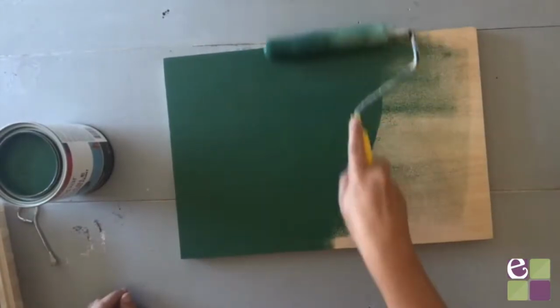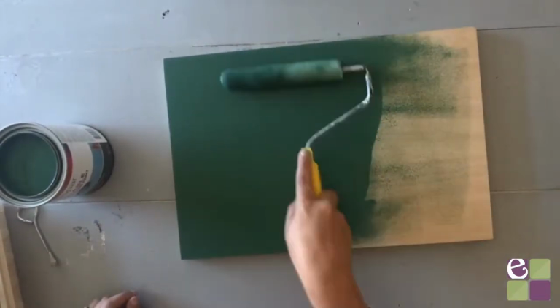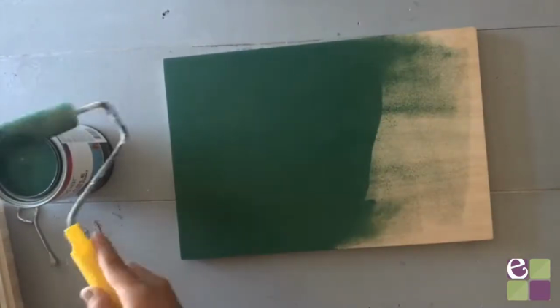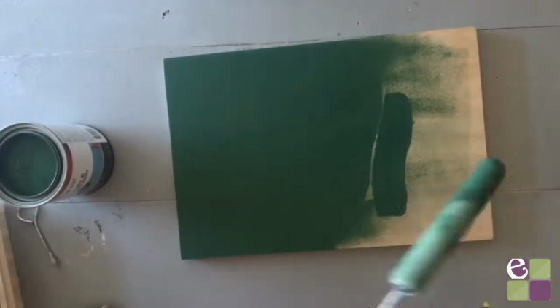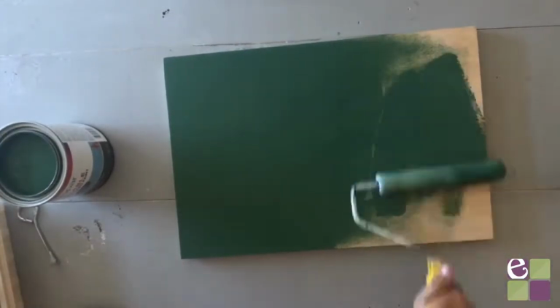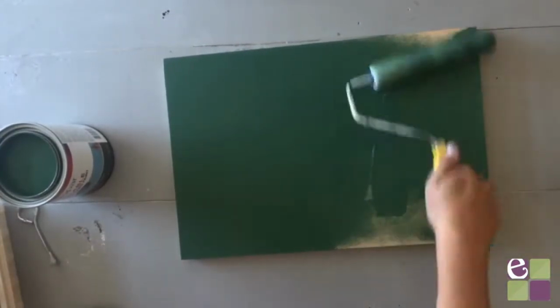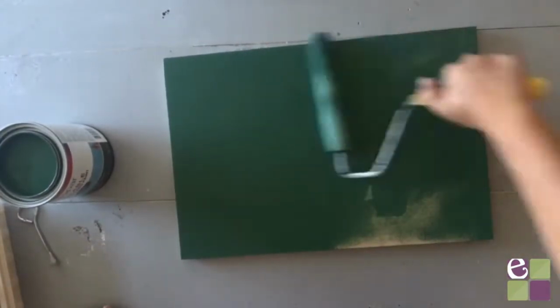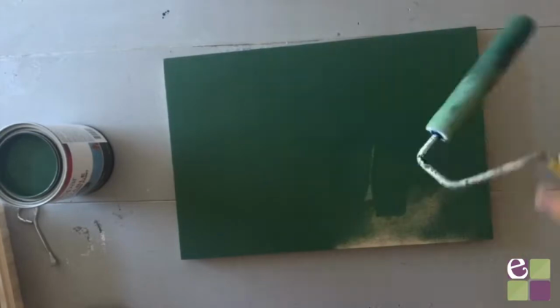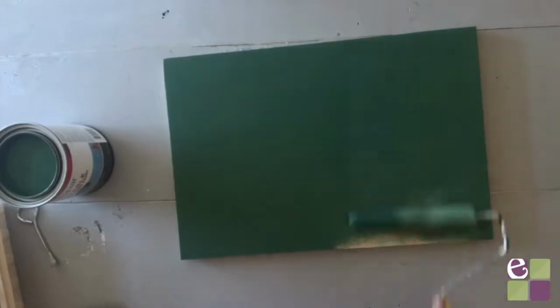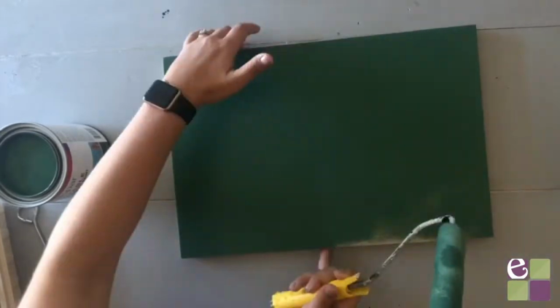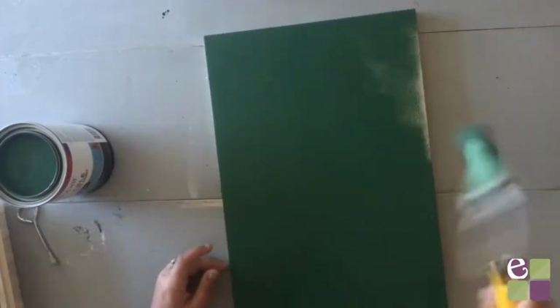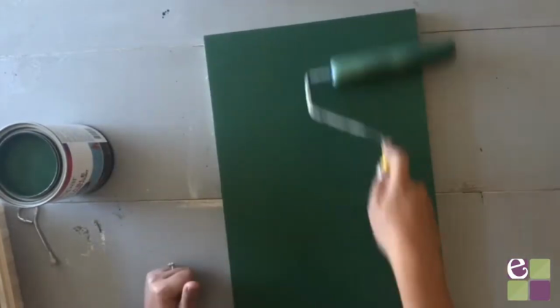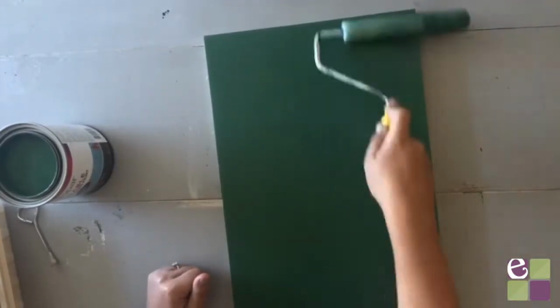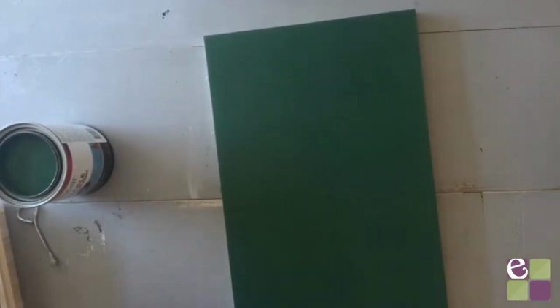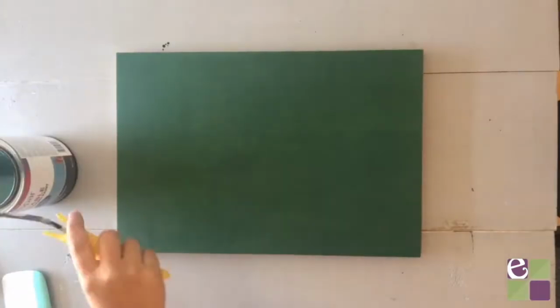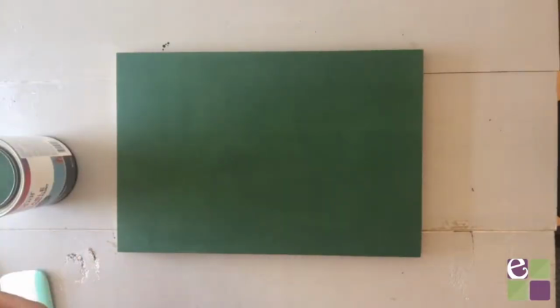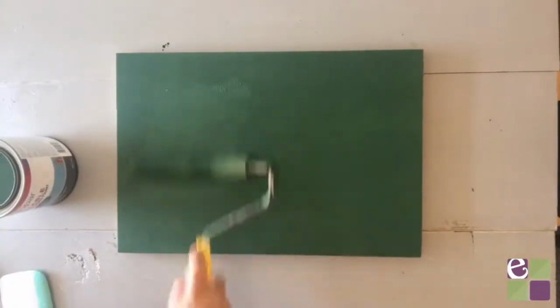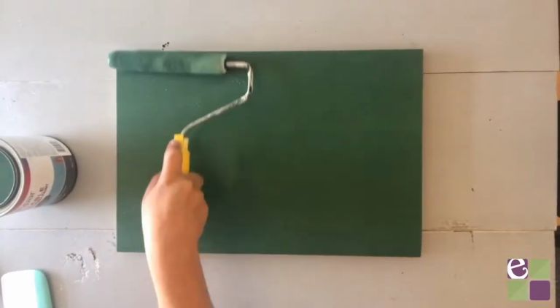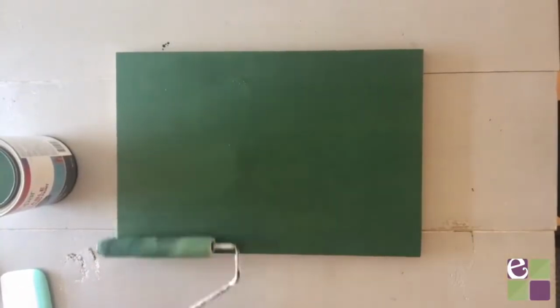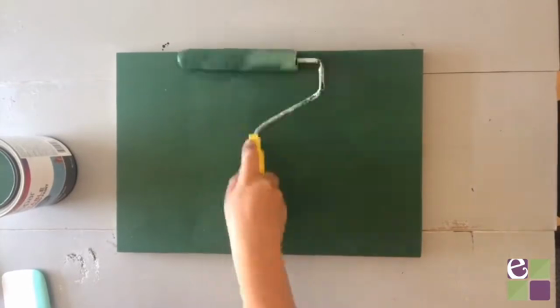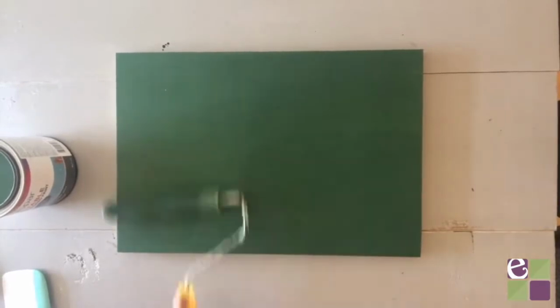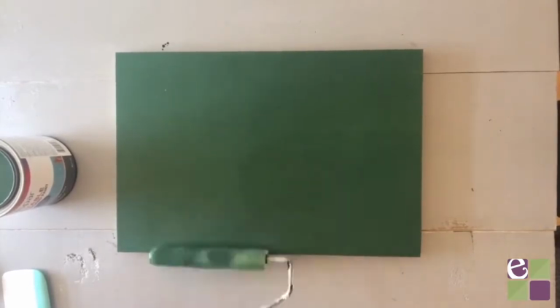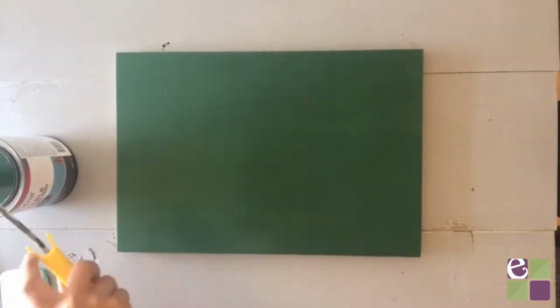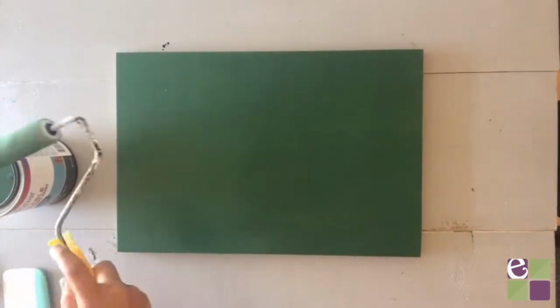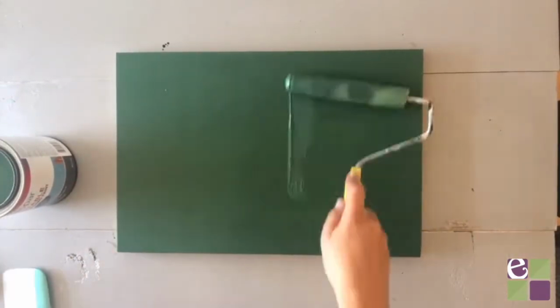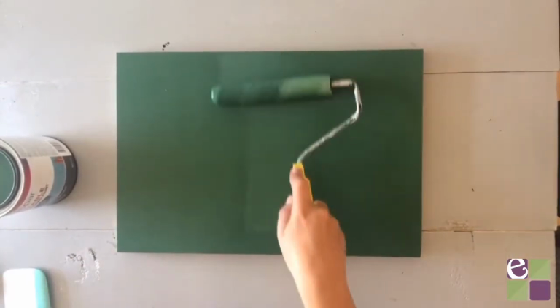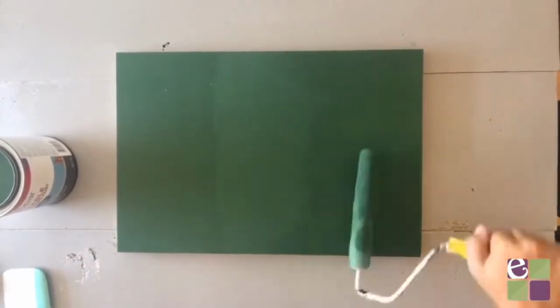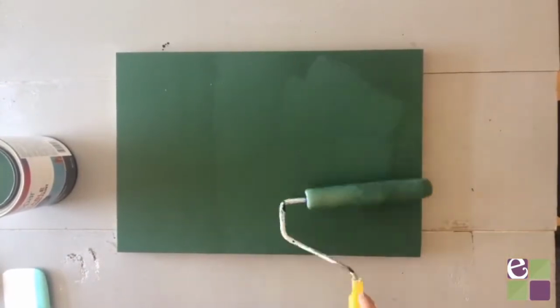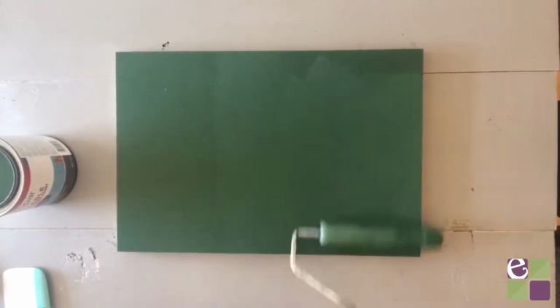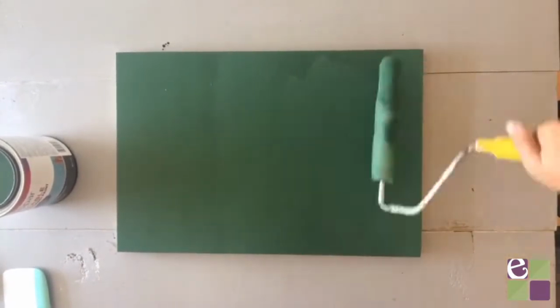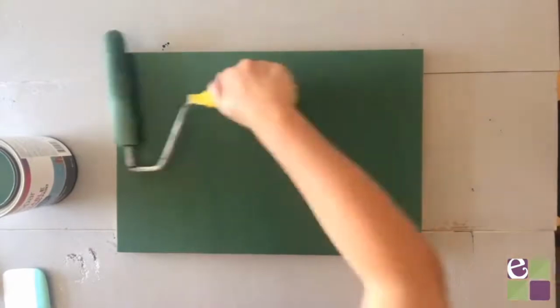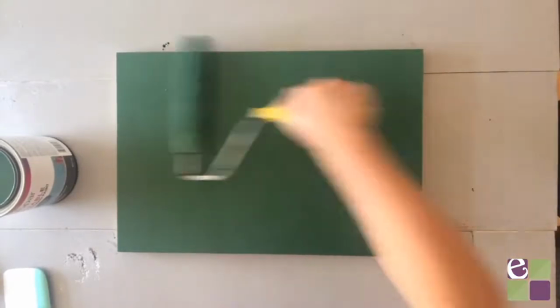Then we'll start by applying the base coat of paint. I'm using a green chalk paint and rolling it on. You can use a regular paintbrush if you want but I don't like brush marks so I'm rolling. You'll probably have to do two to three coats of paint depending on how thick your paint is. I did two coats of the green.